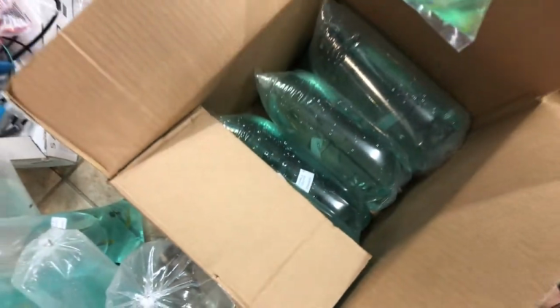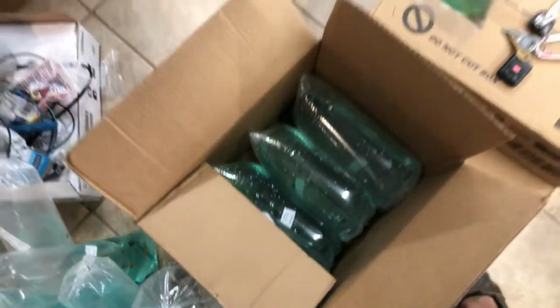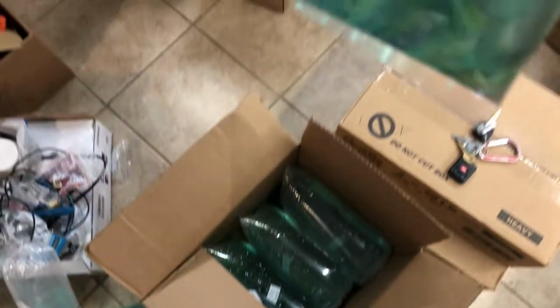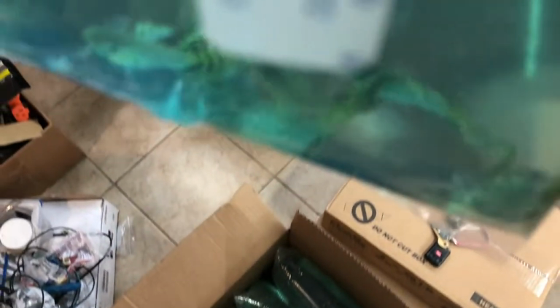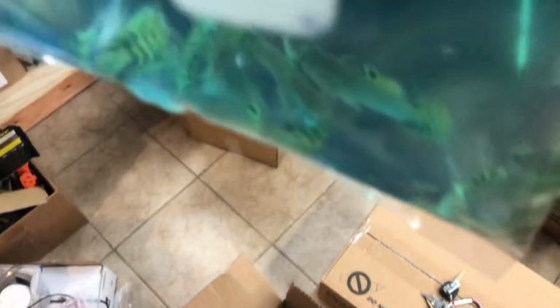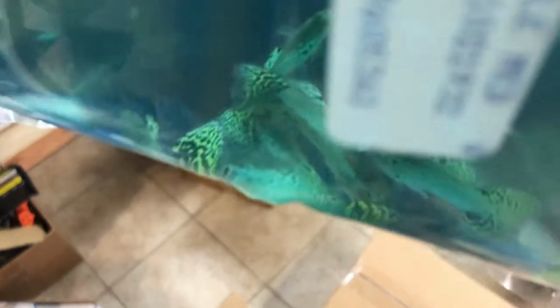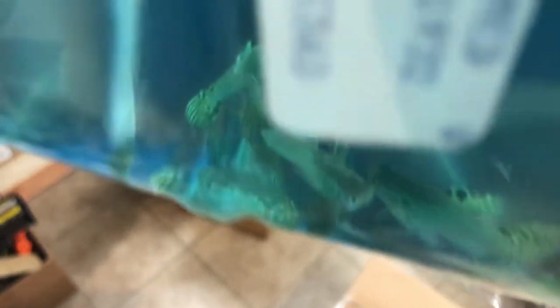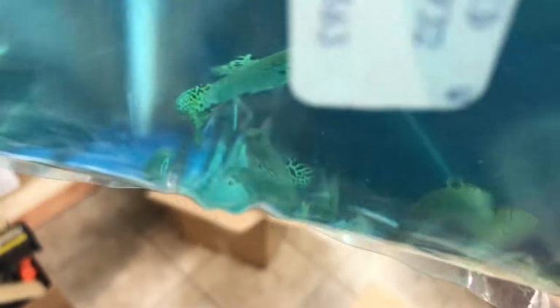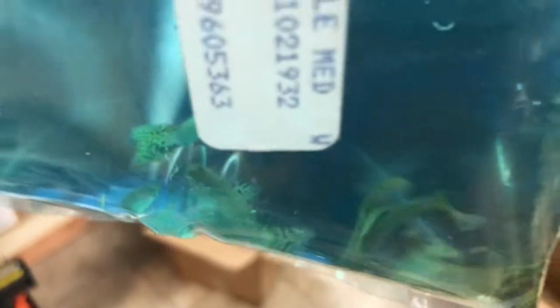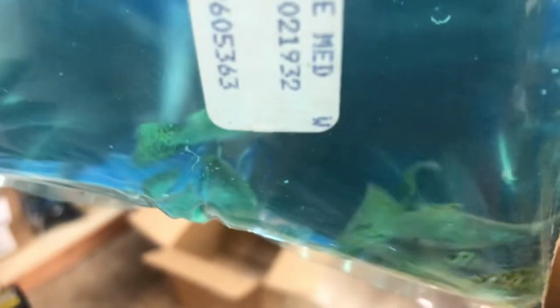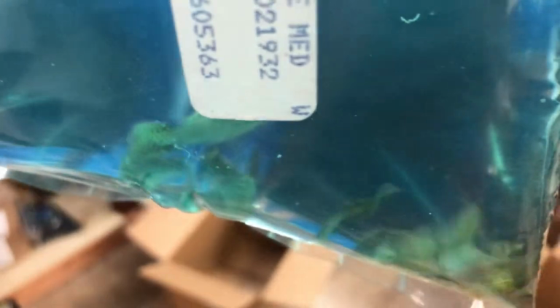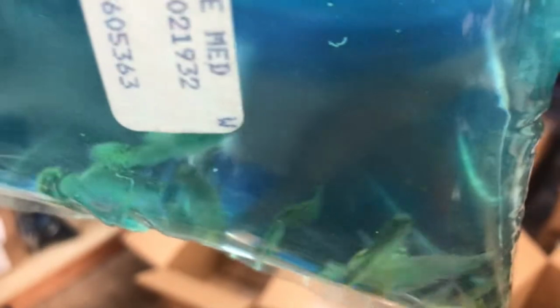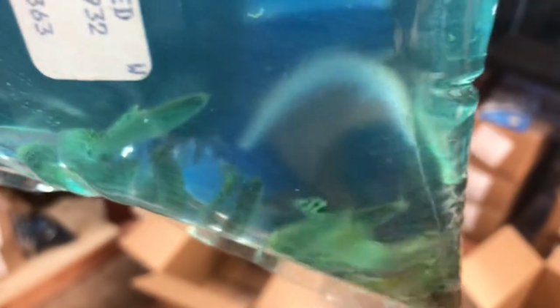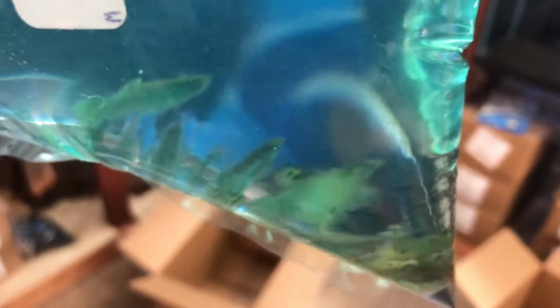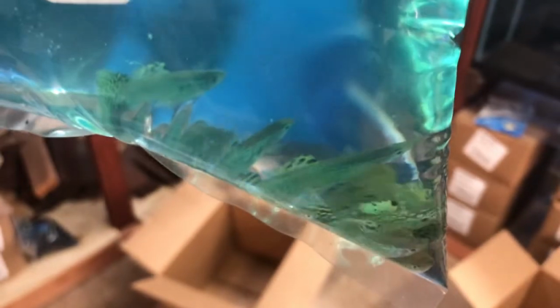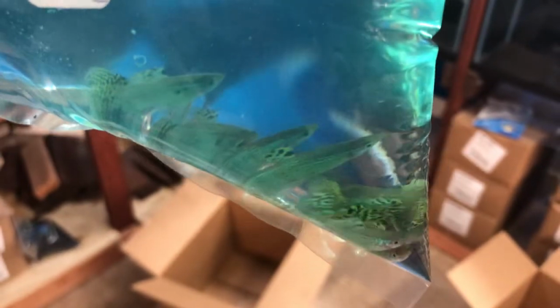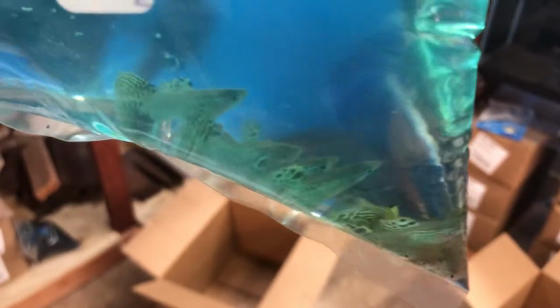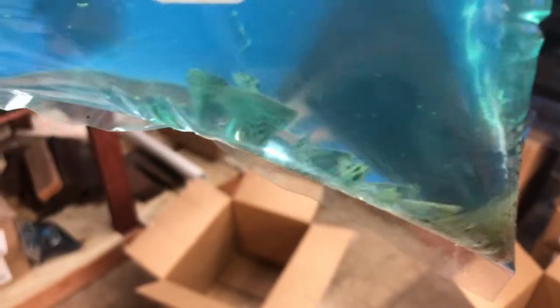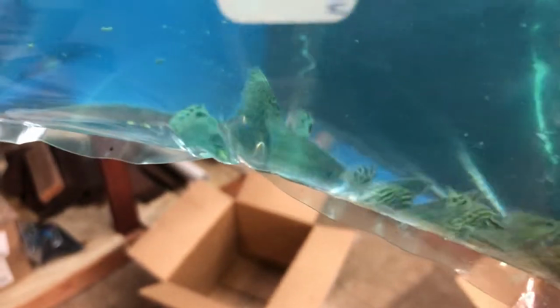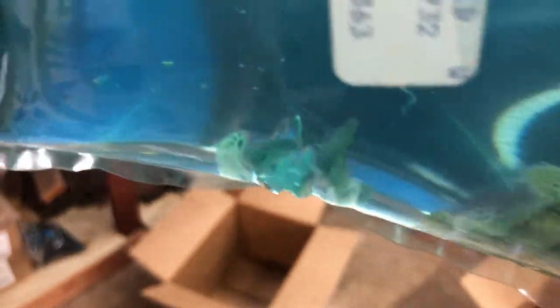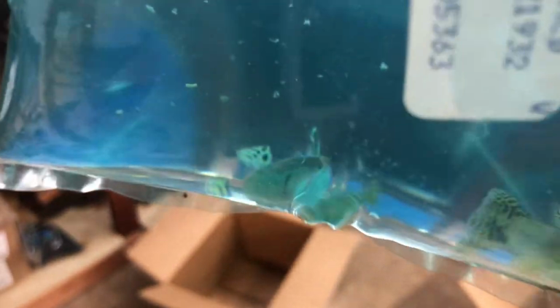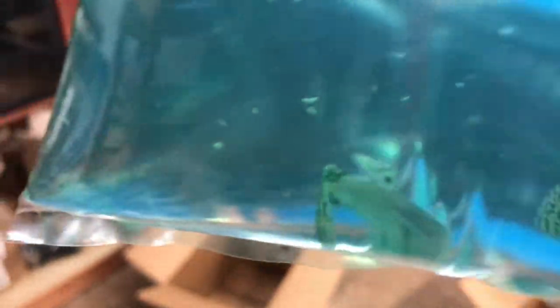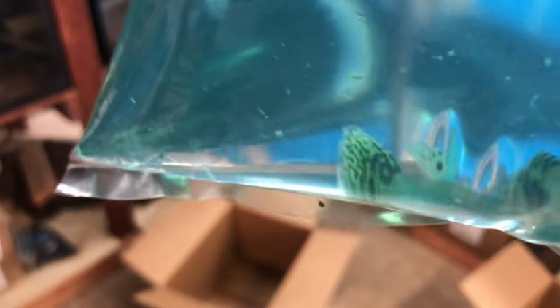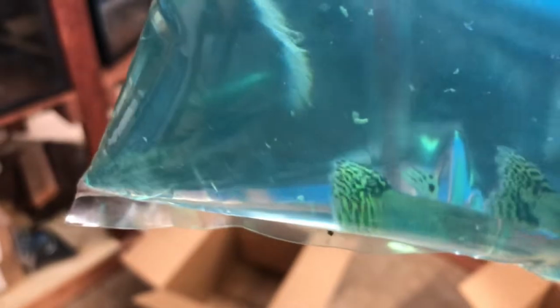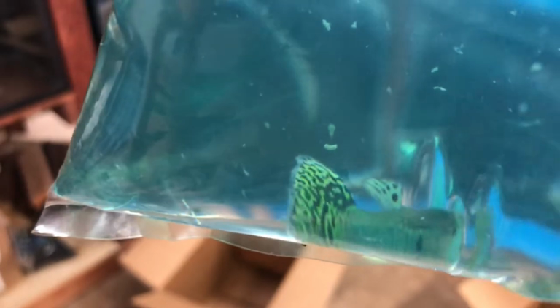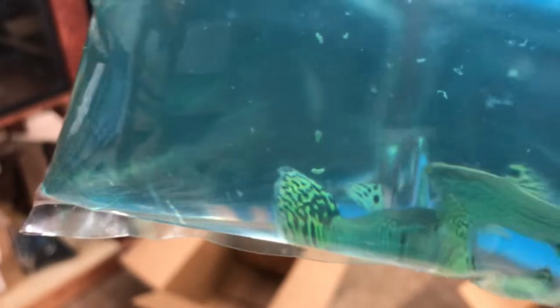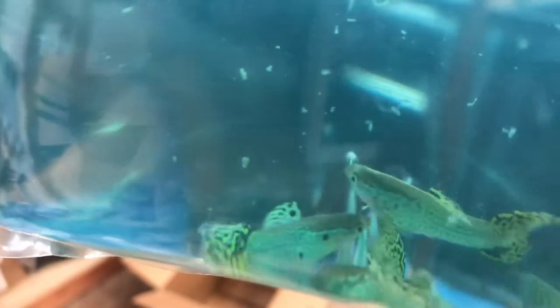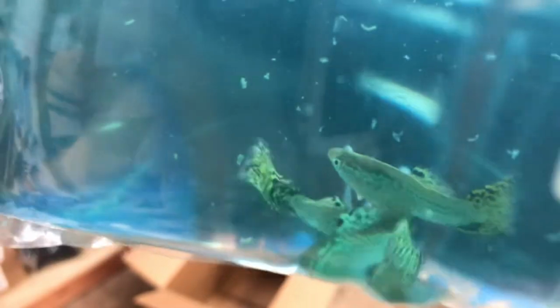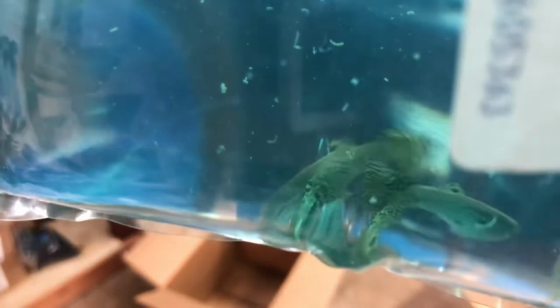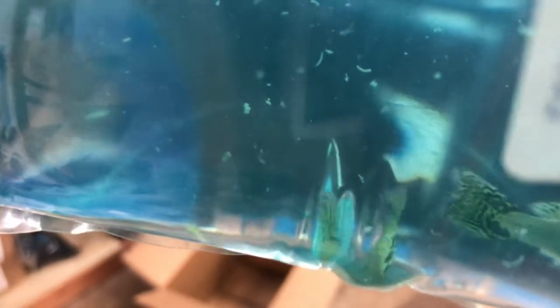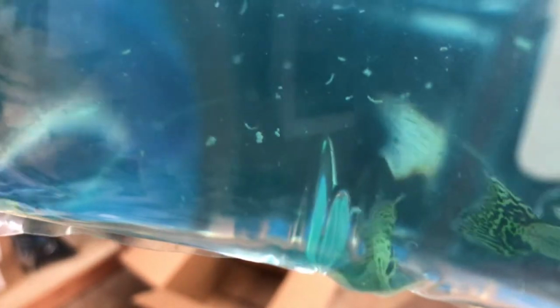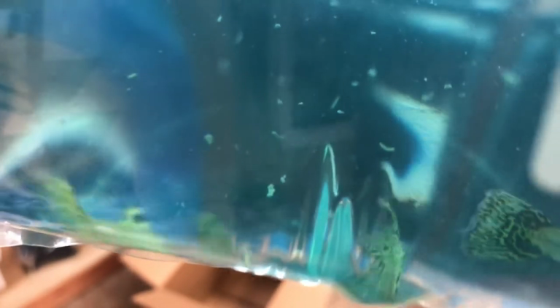Green cobra male guppies — these guys sell real well, they carry a little bit of a premium, so they don't sell with our assorted, but they are stunning.